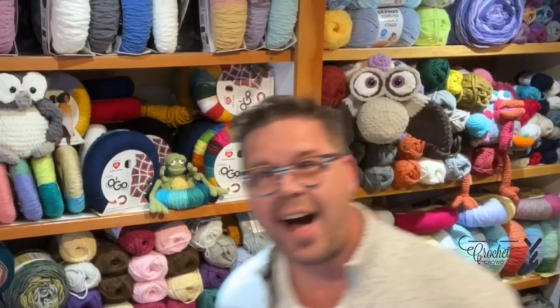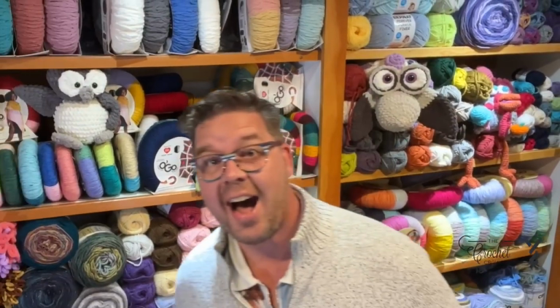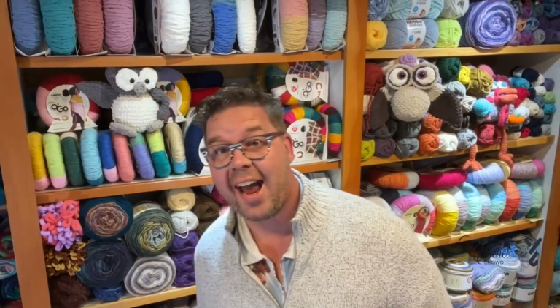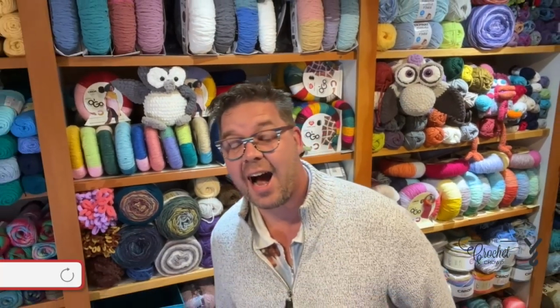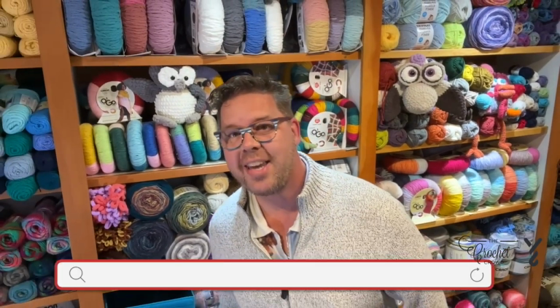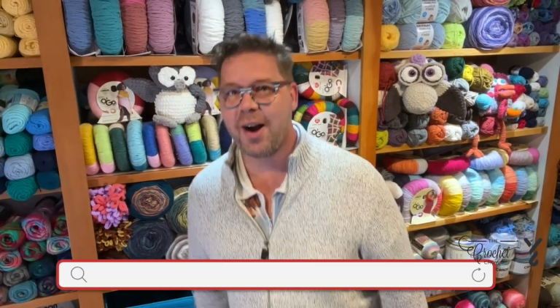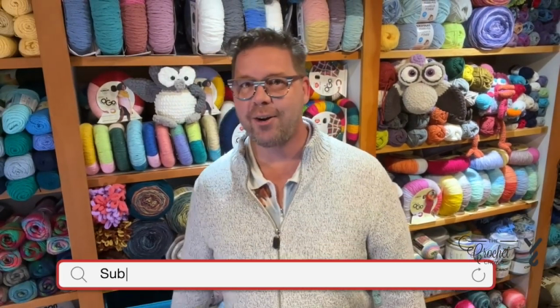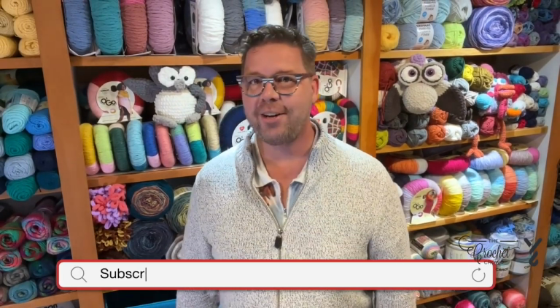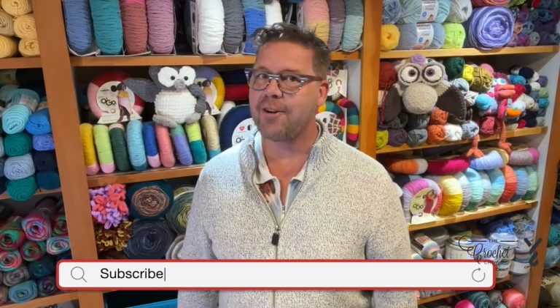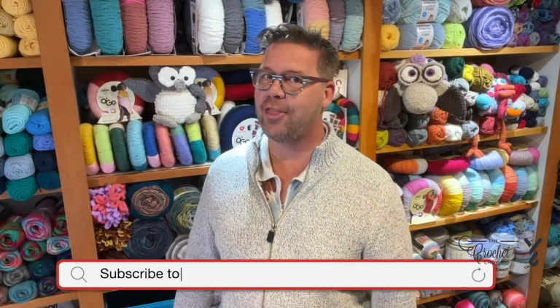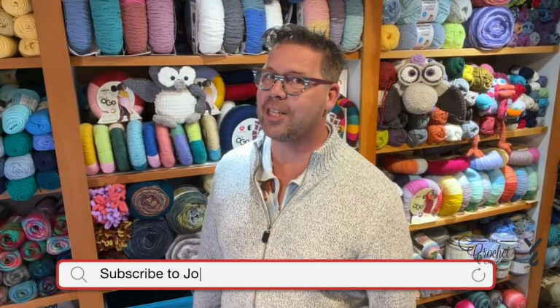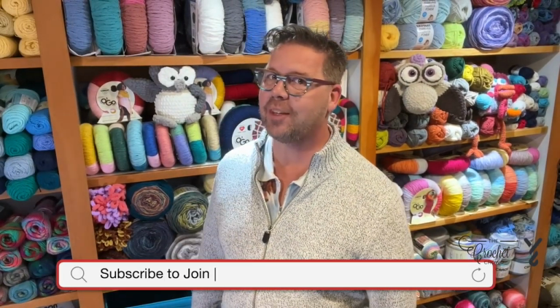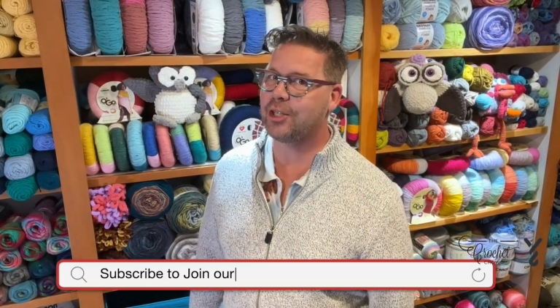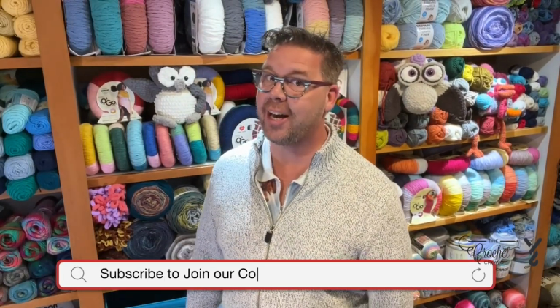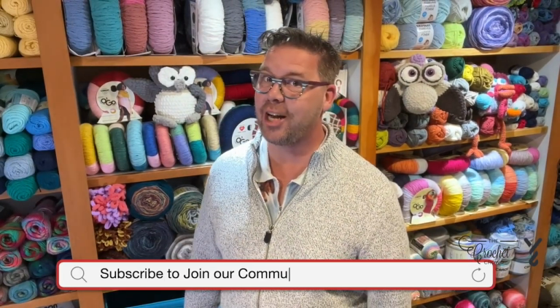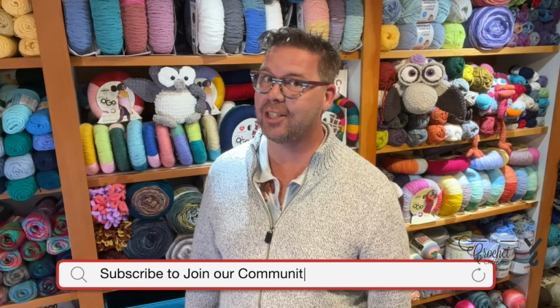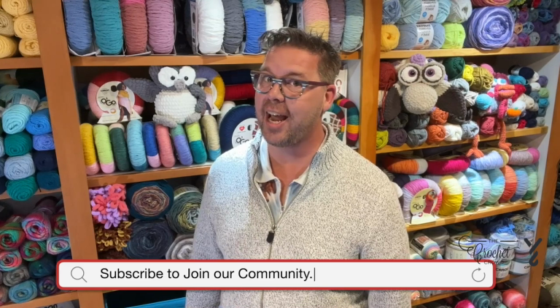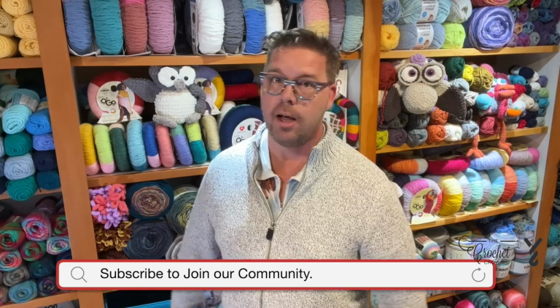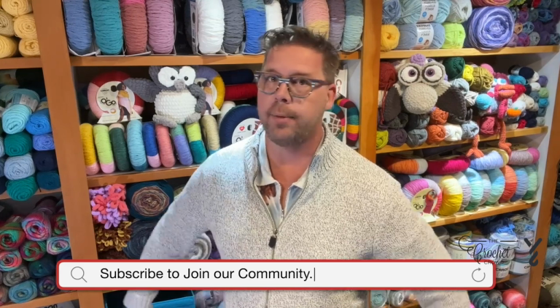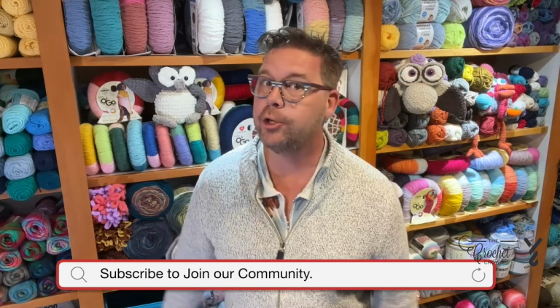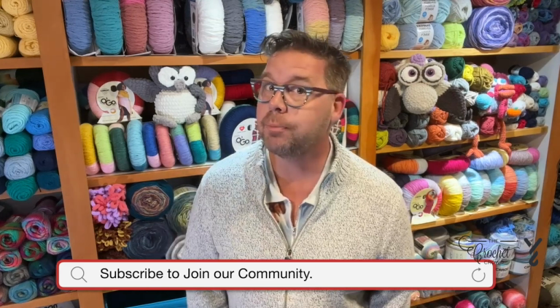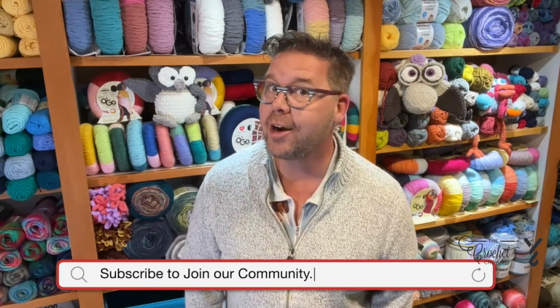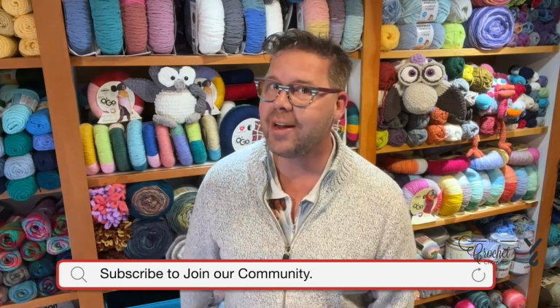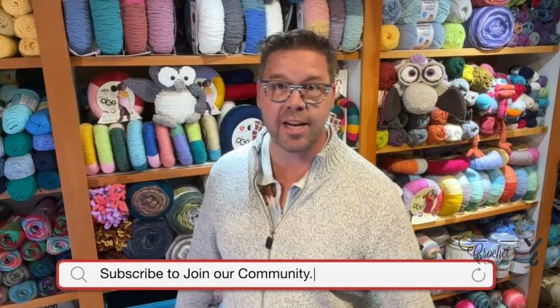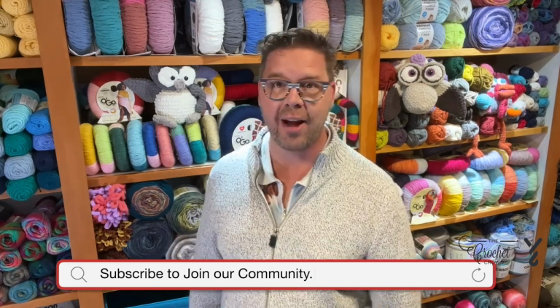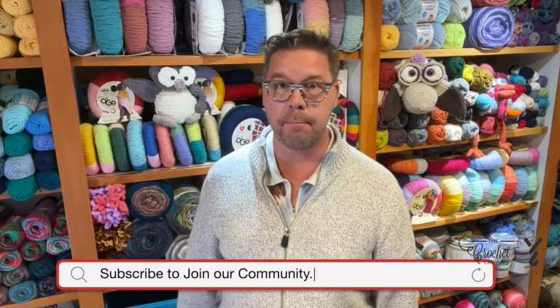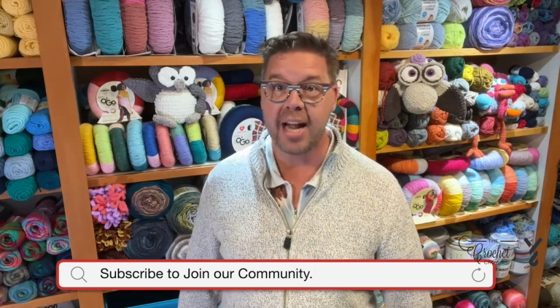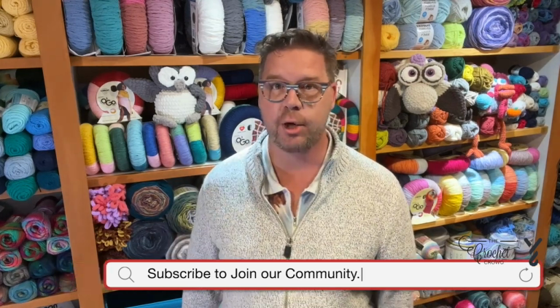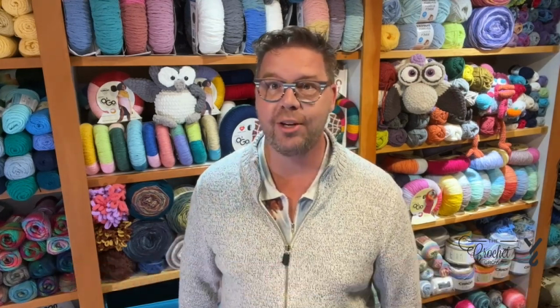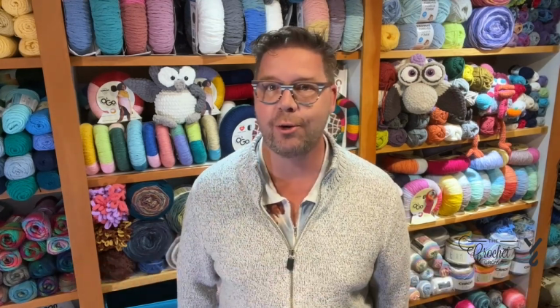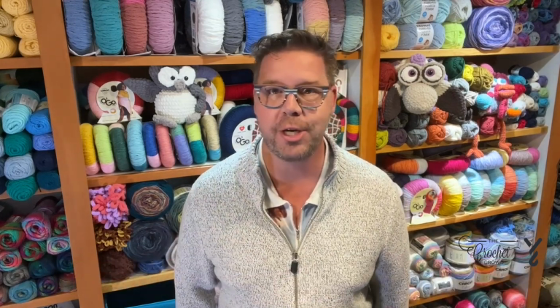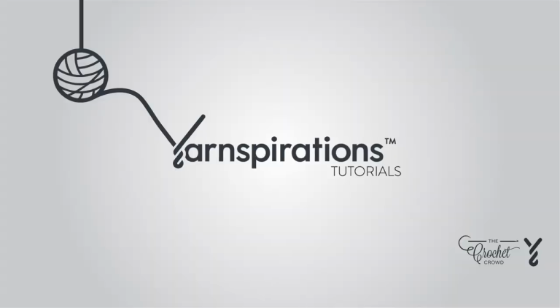Hi, I'm Mikey from The Crochet Crowd and thank you so much for joining our channel today. I'm here to inspire you and create magic with your crochet hook.